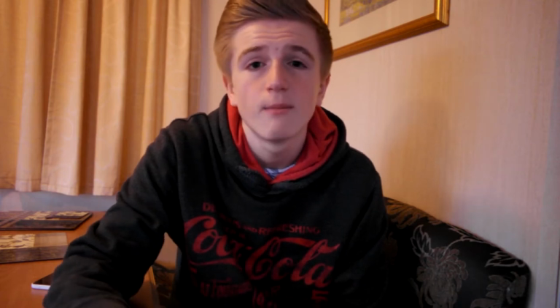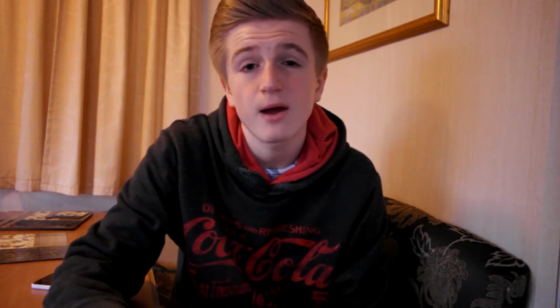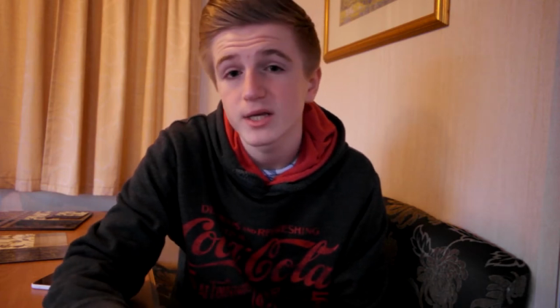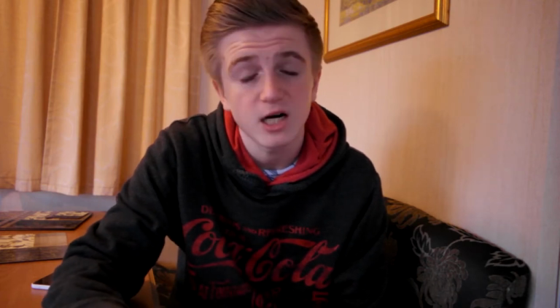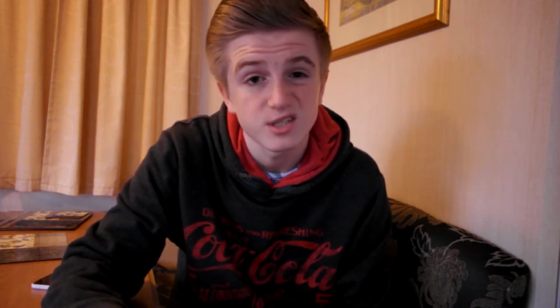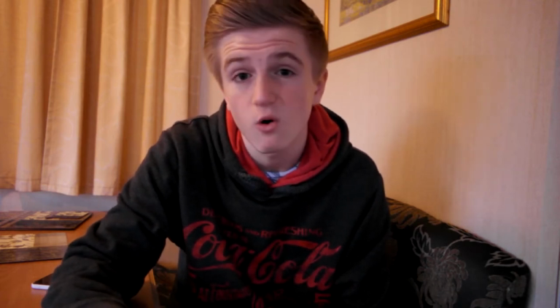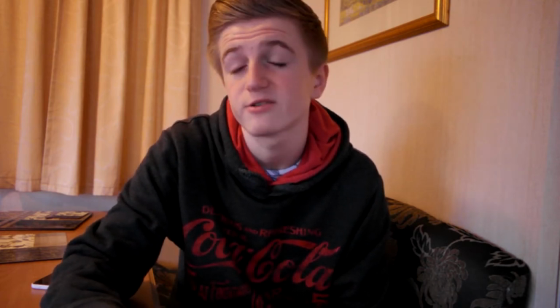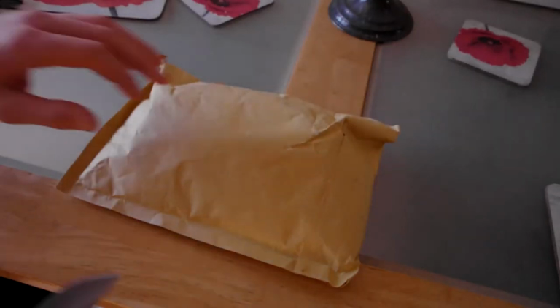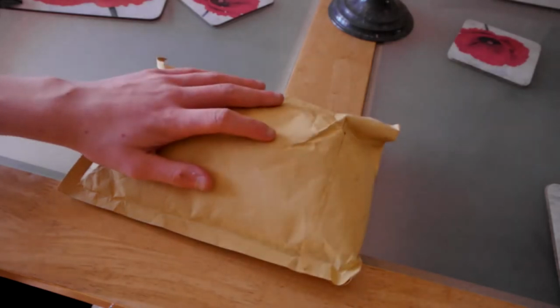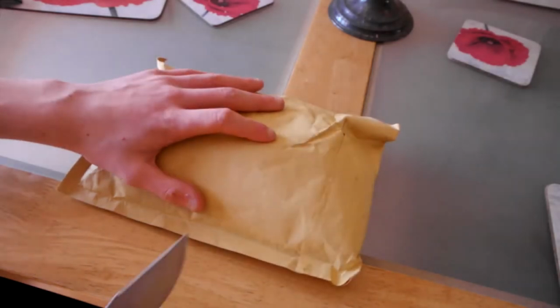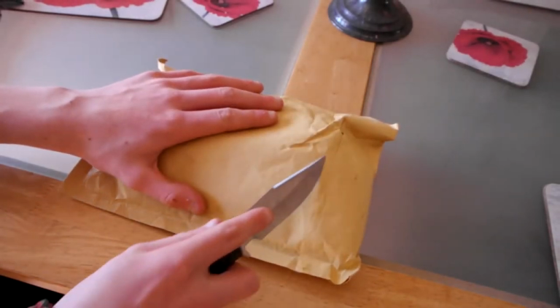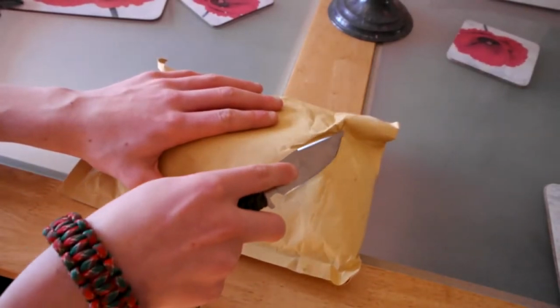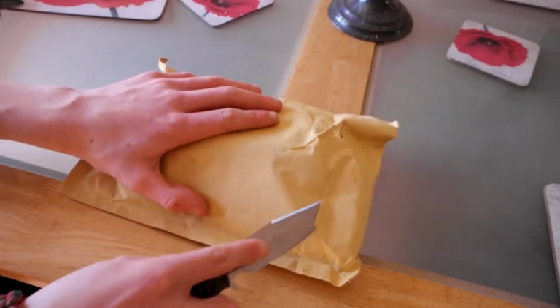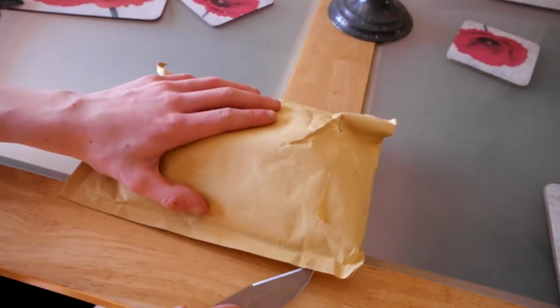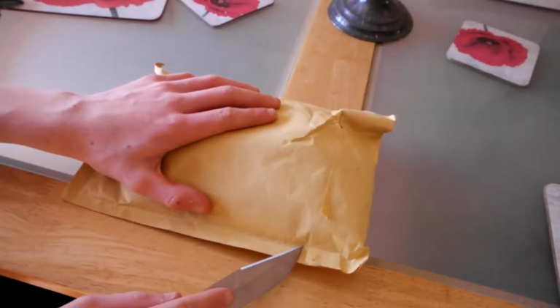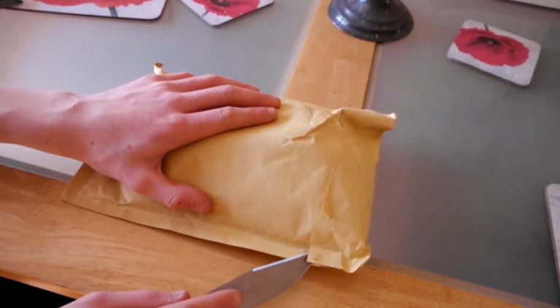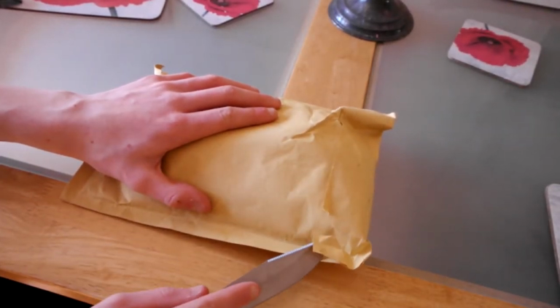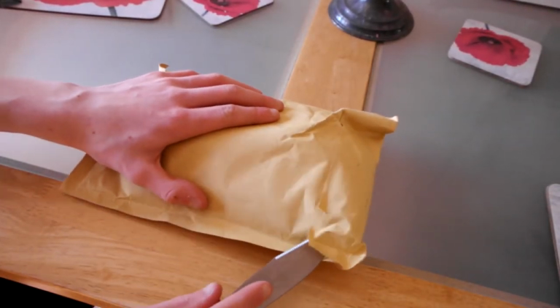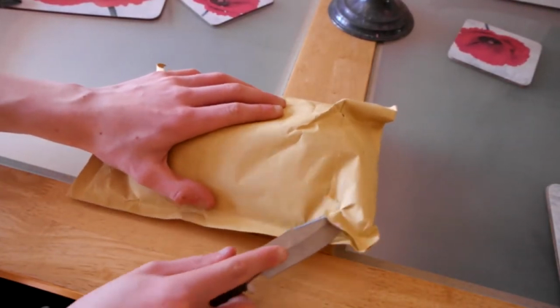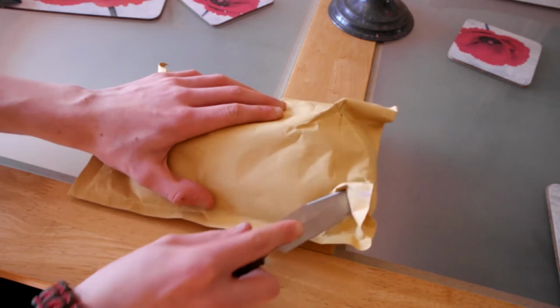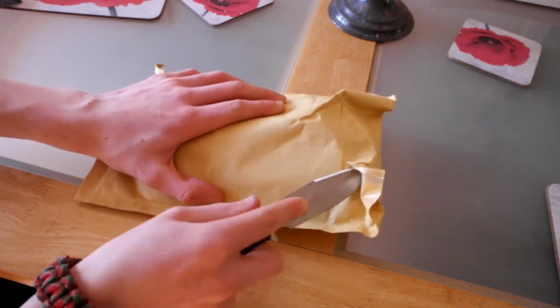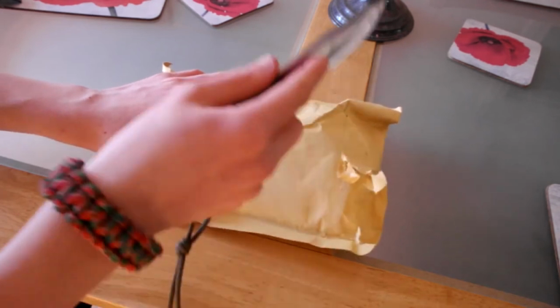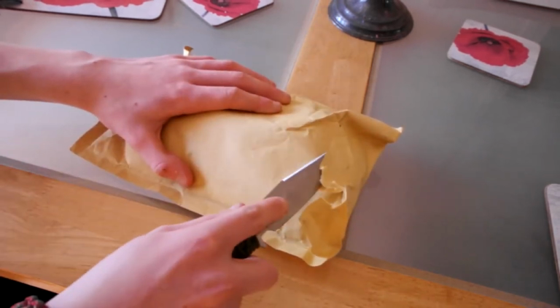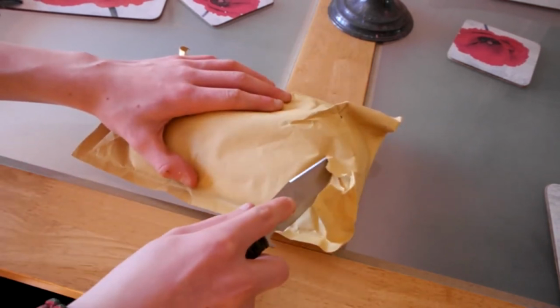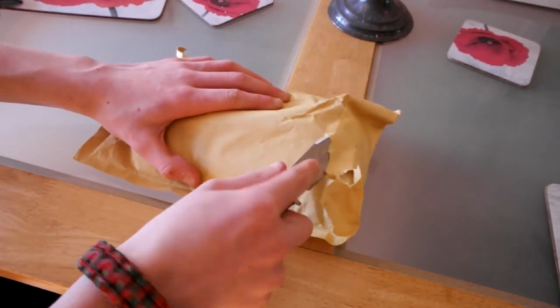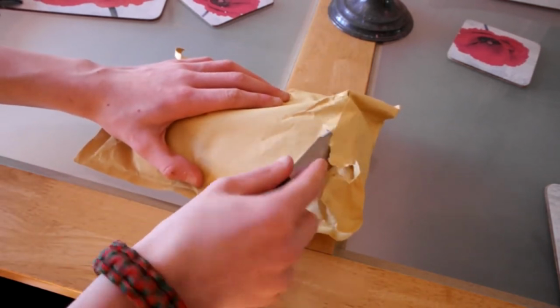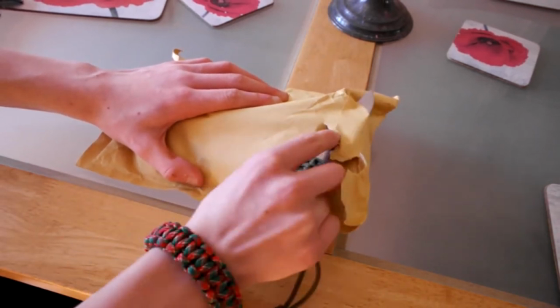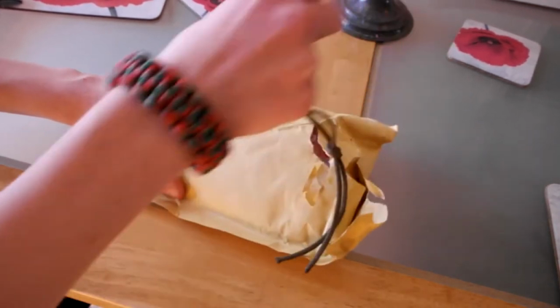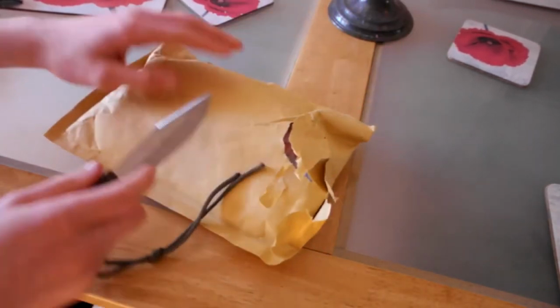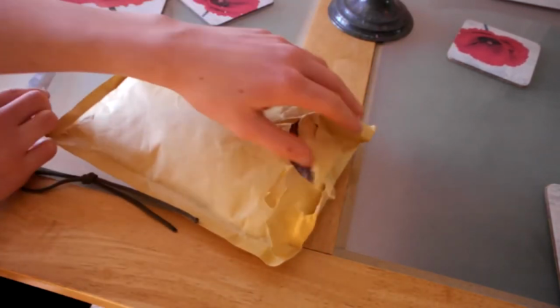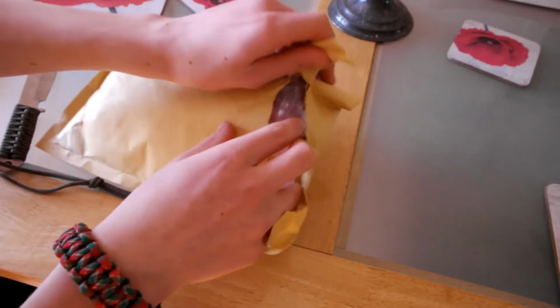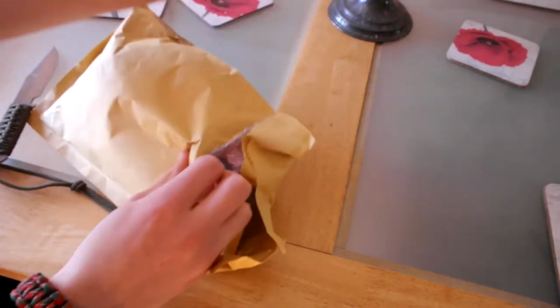Basically, my handwriting has been terrible since year 4. I tried to join a handwriting class, and she said it wasn't that bad, but then it turned out I actually got a scribe in year 6 in my SATs because my handwriting was so bad no one could actually read it. Anyway, then I discovered this pen.